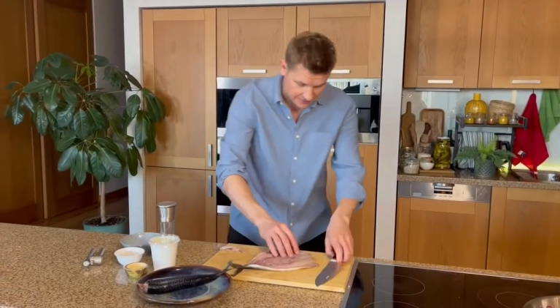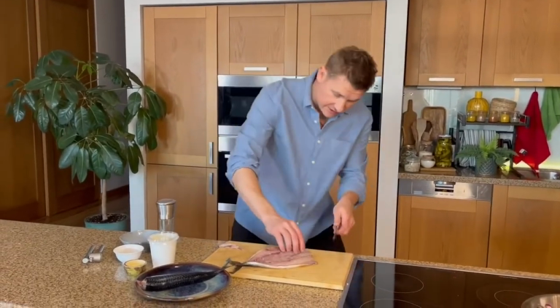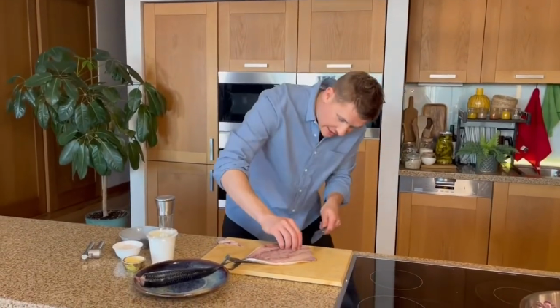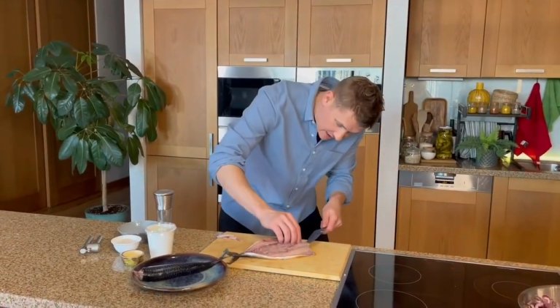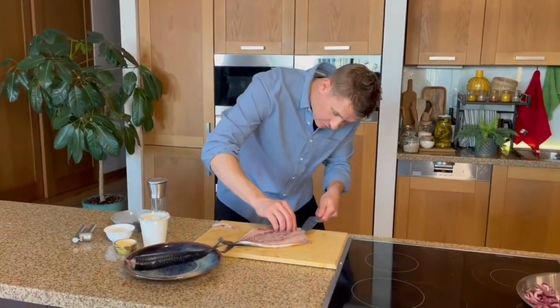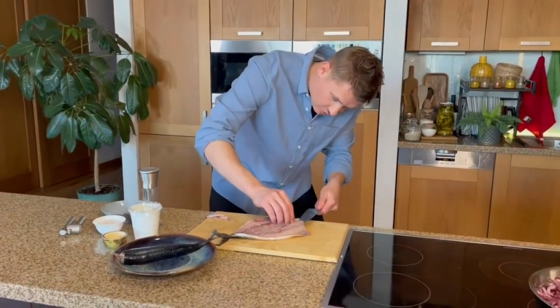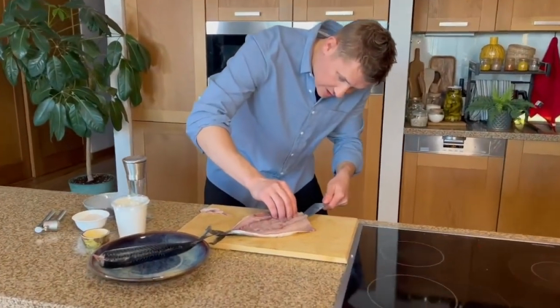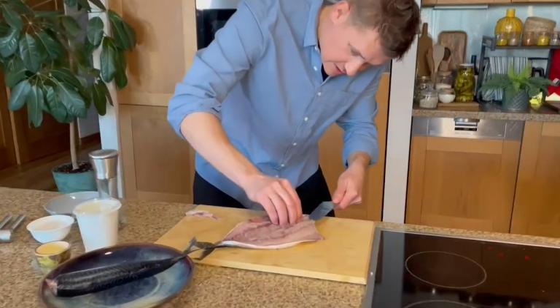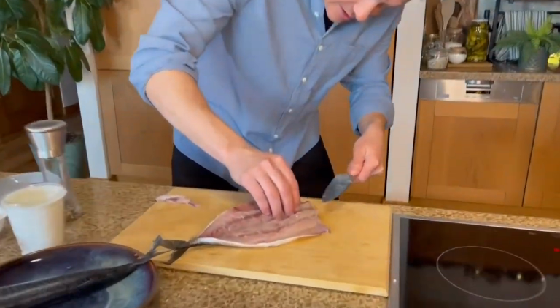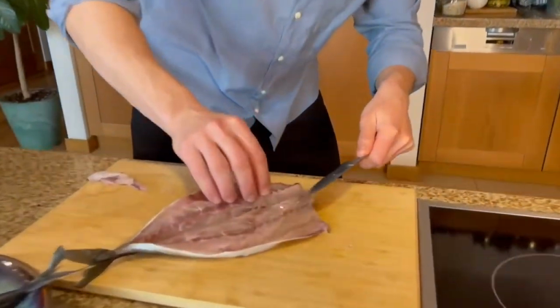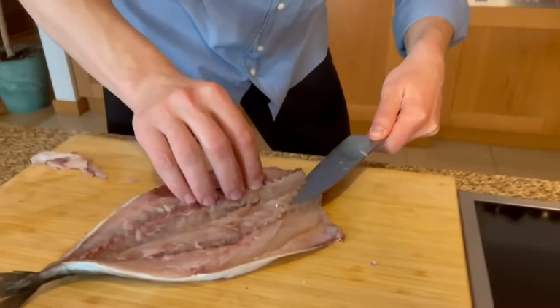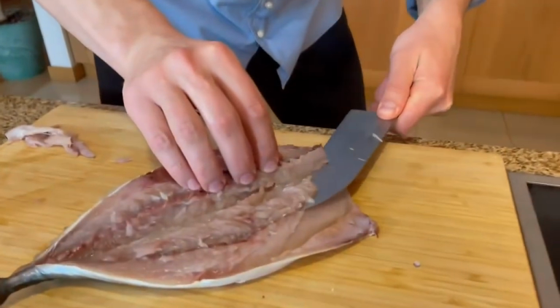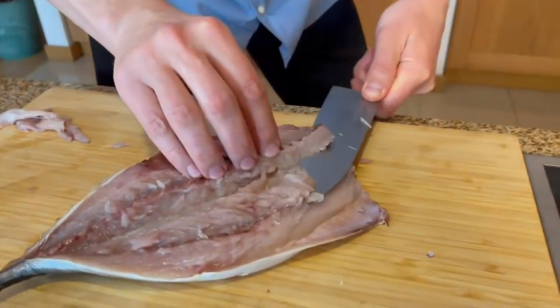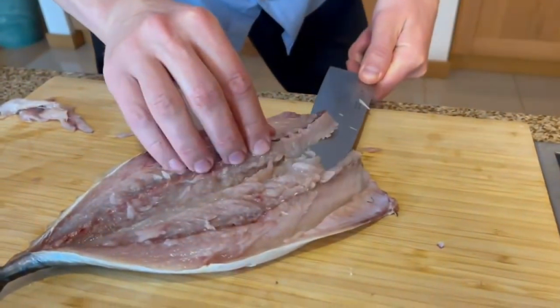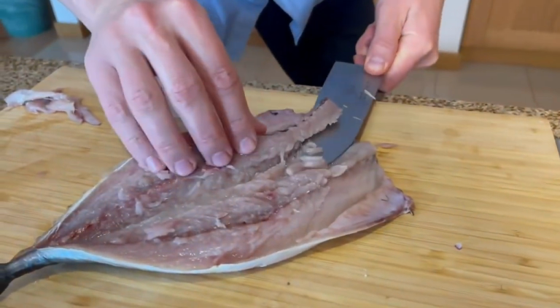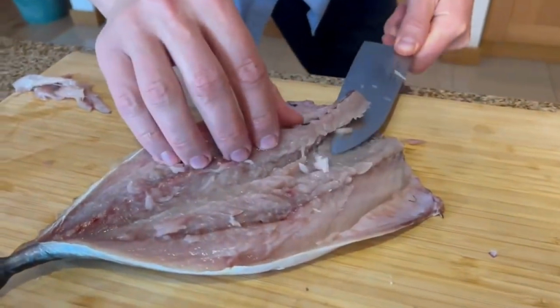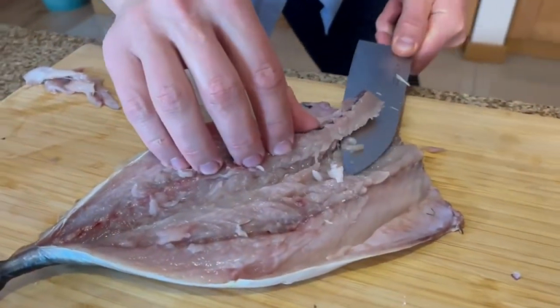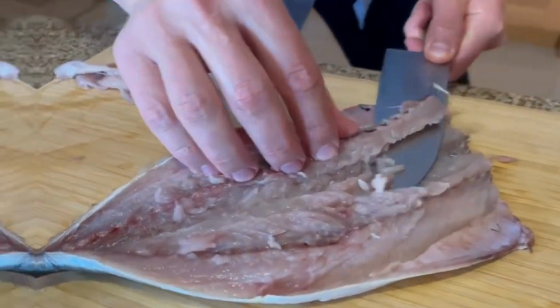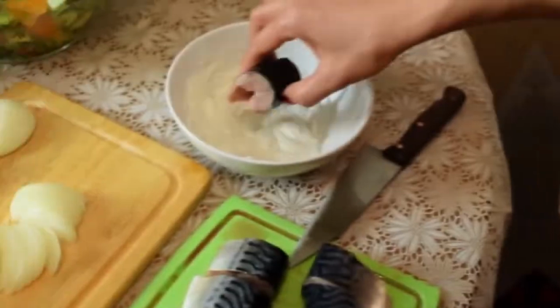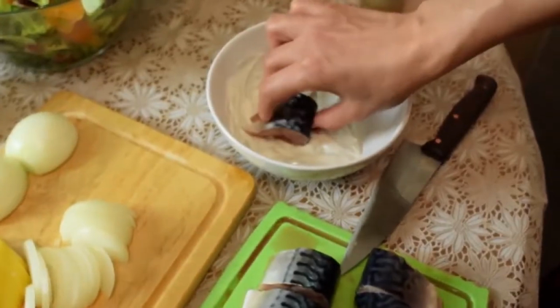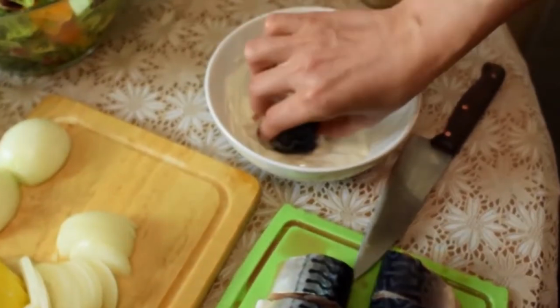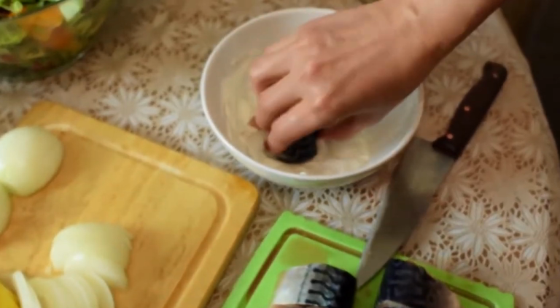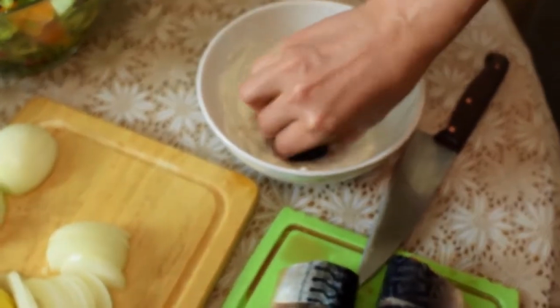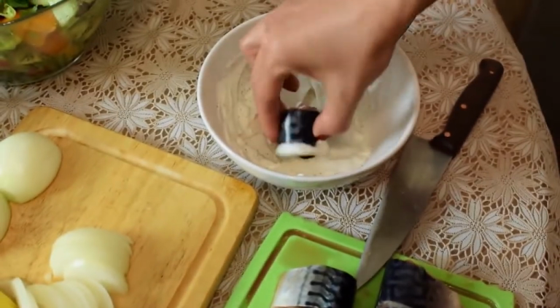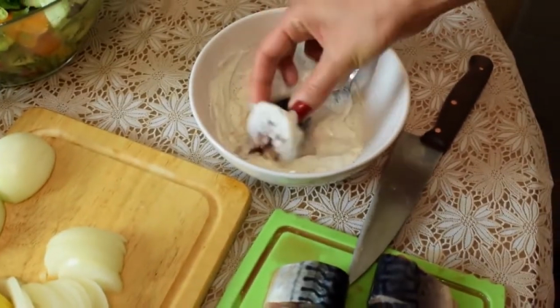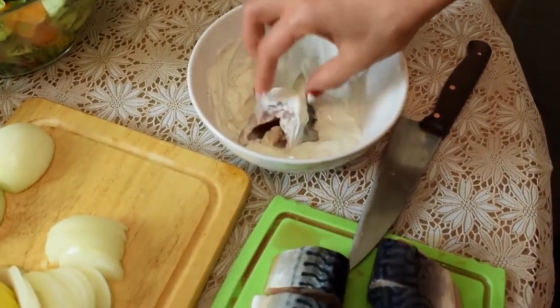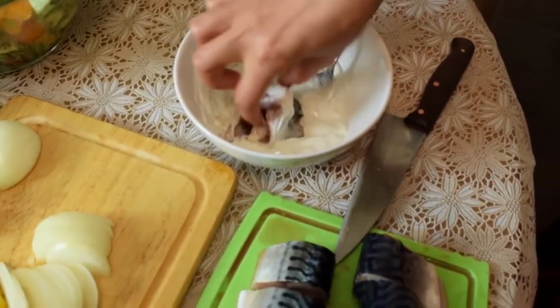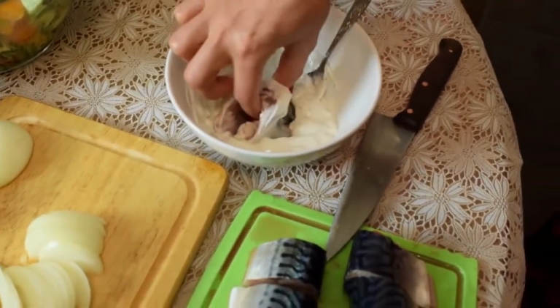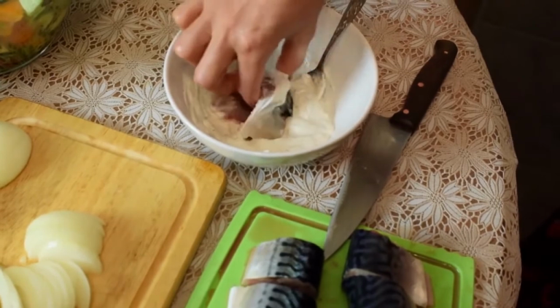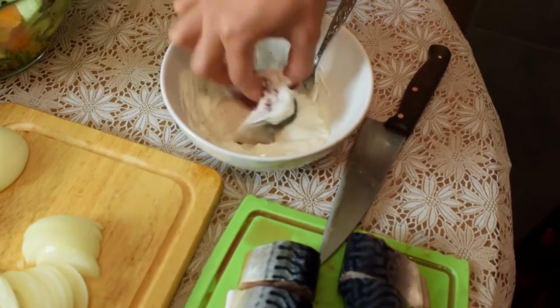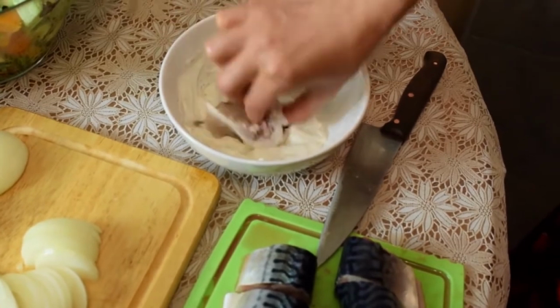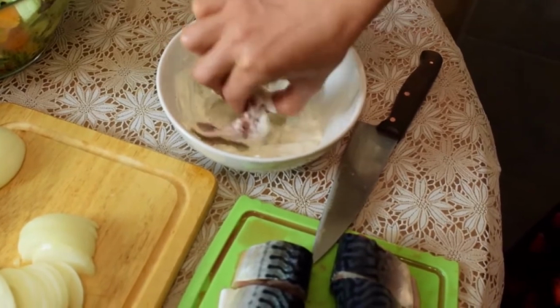To cook this simple and tasty fish dish, we require the following ingredients: mackerel, lemon, onions, sour cream, fish seasoning, salt, and crushed black pepper.